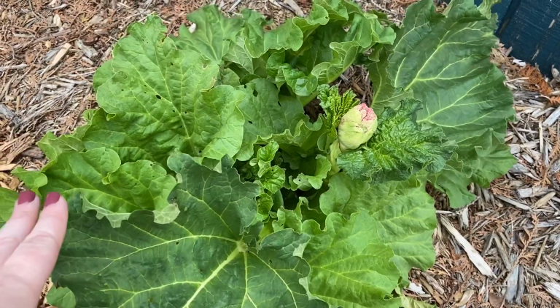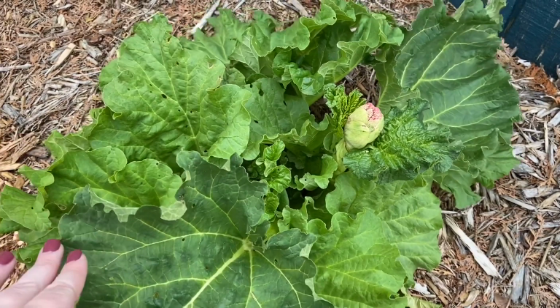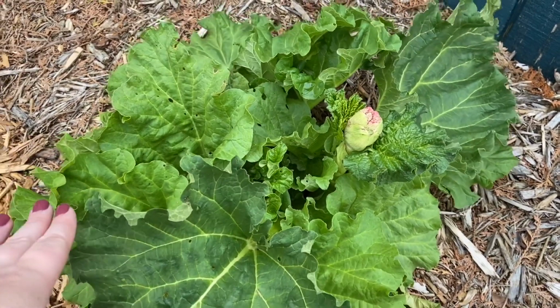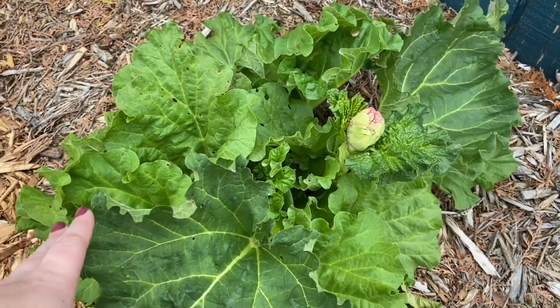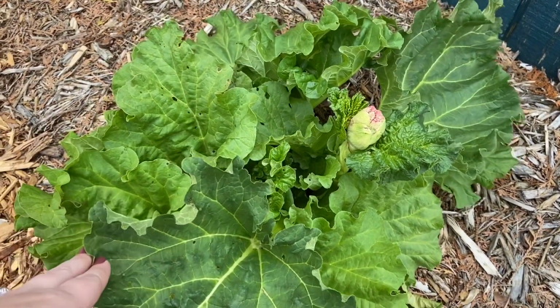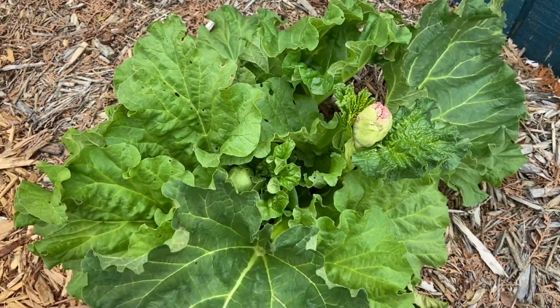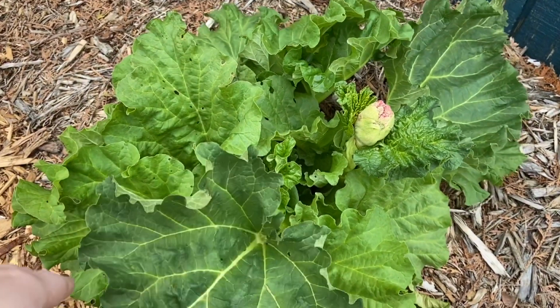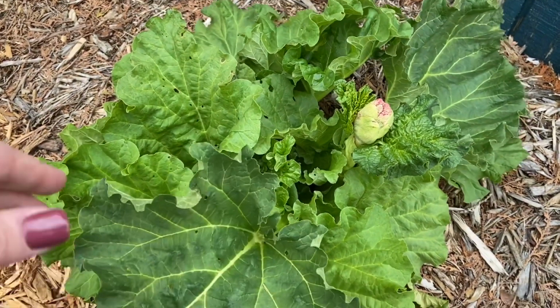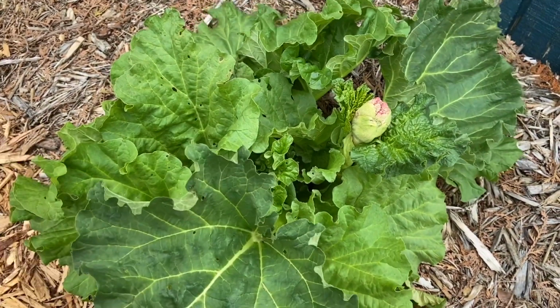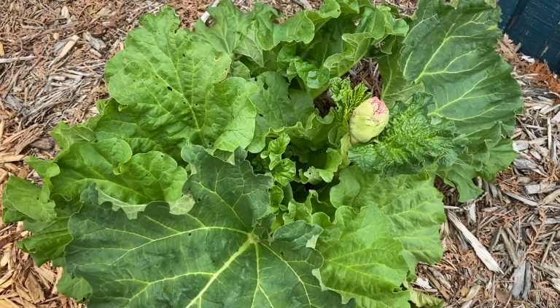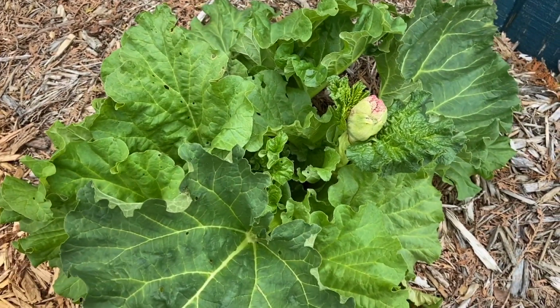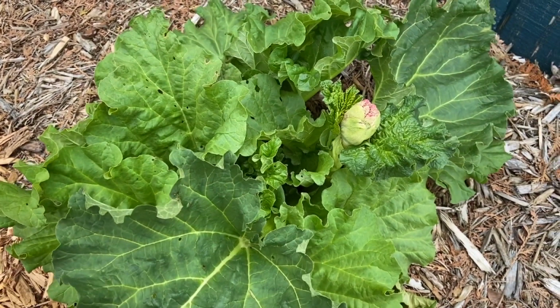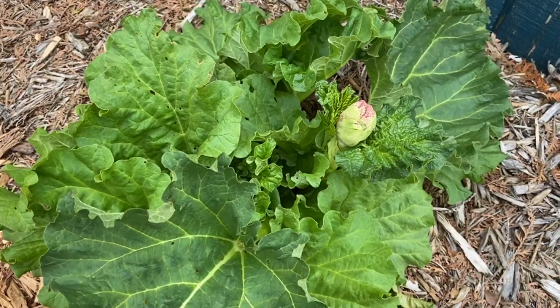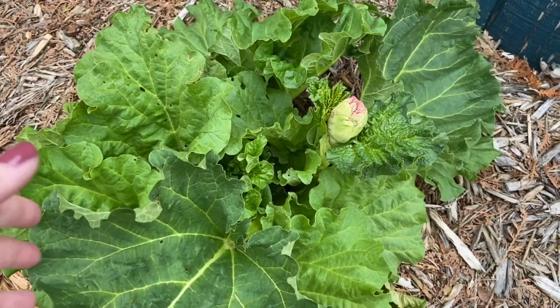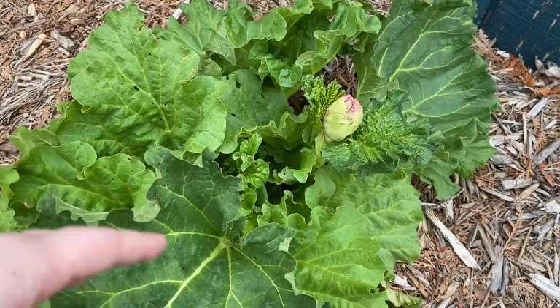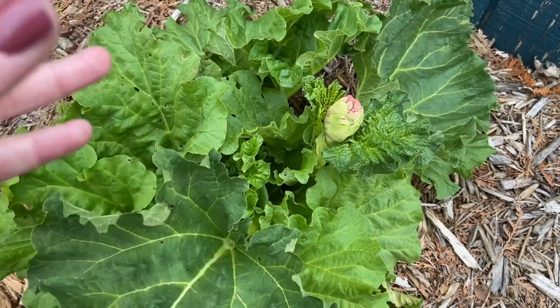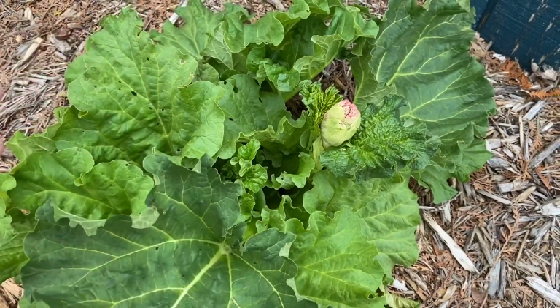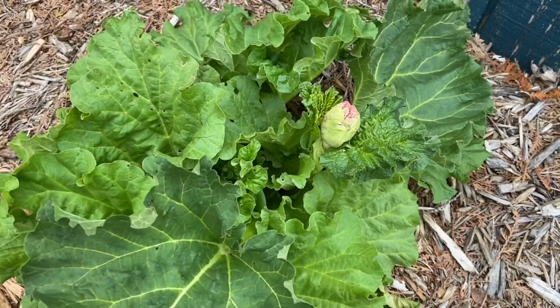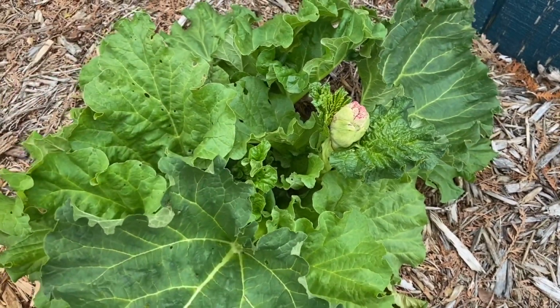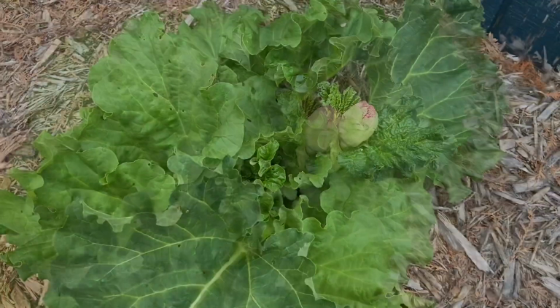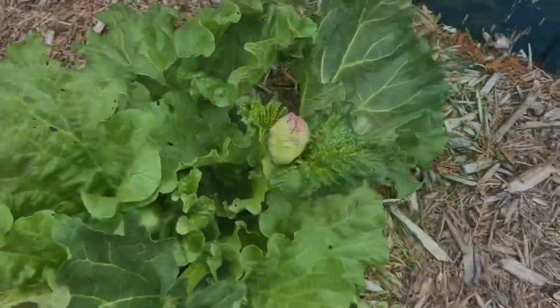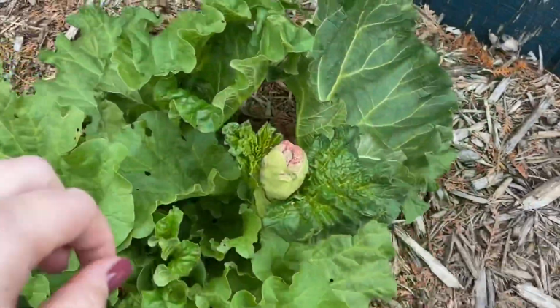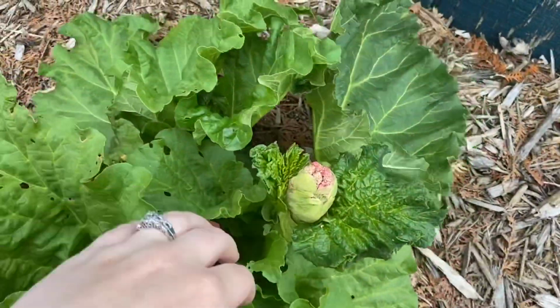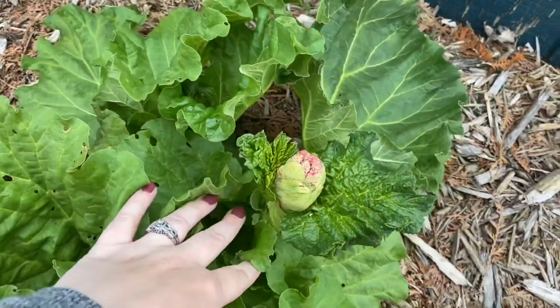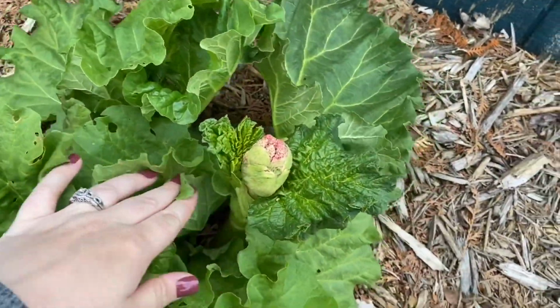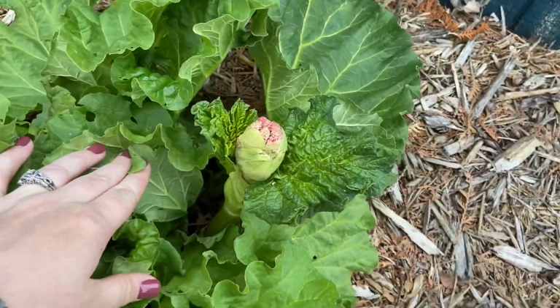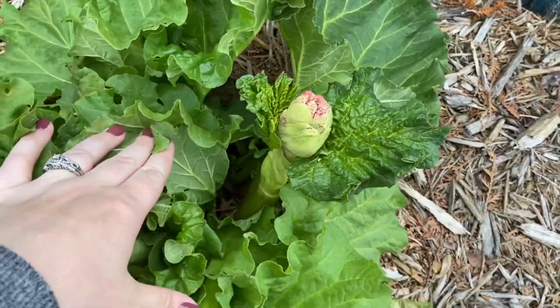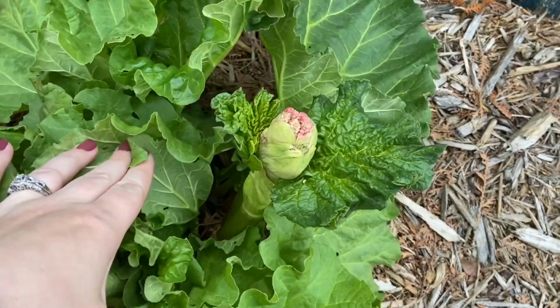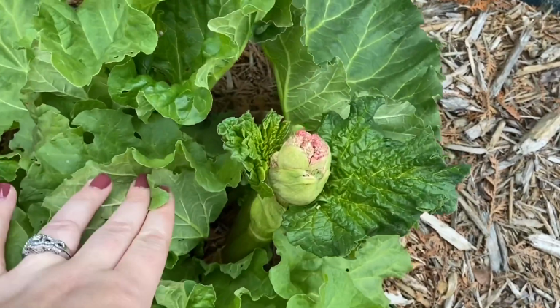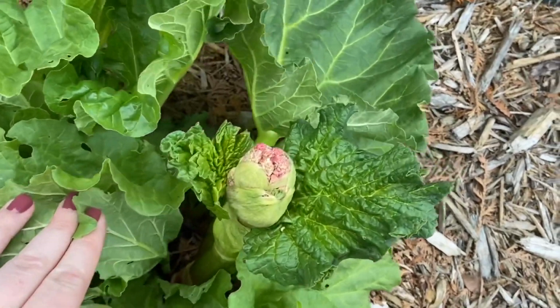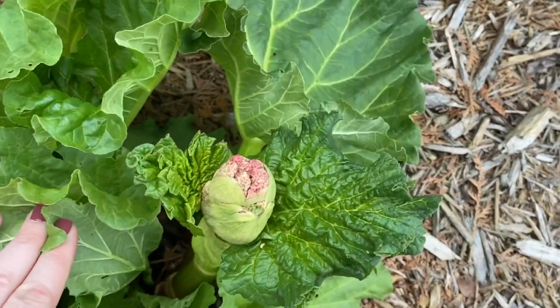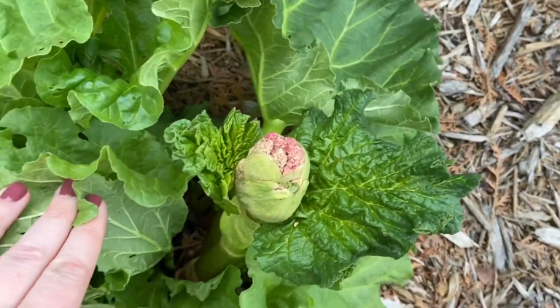That is why it needs to be cut. Now, if you do like rhubarb not for eating but you like the look of it with the beautiful large leaves, then you can leave it and let it flower and do its thing.